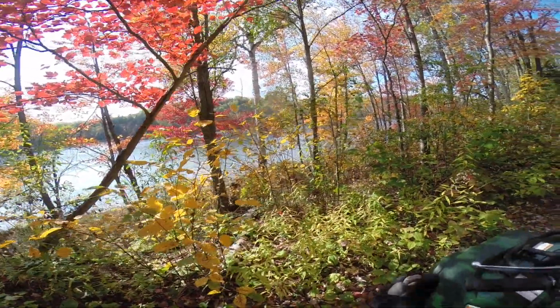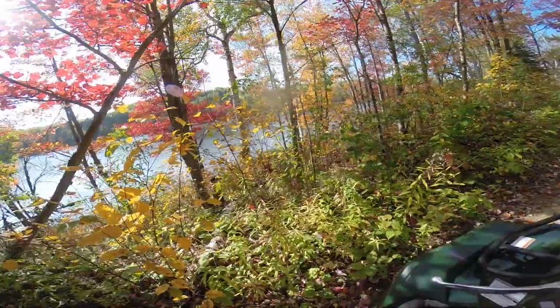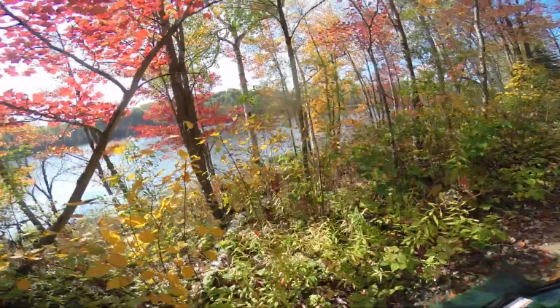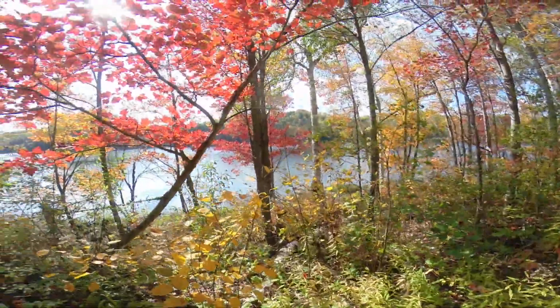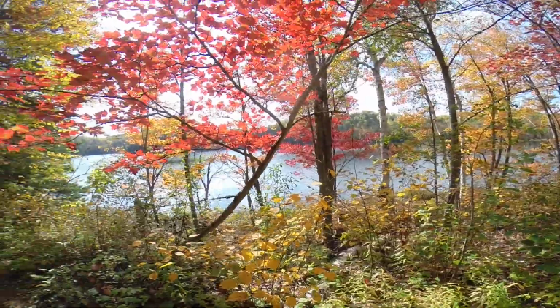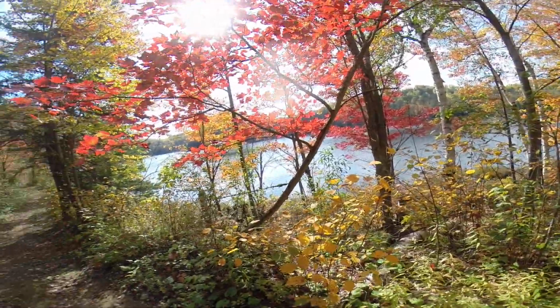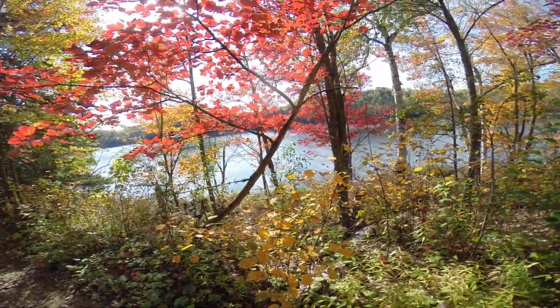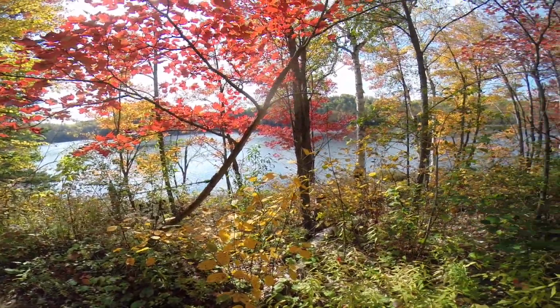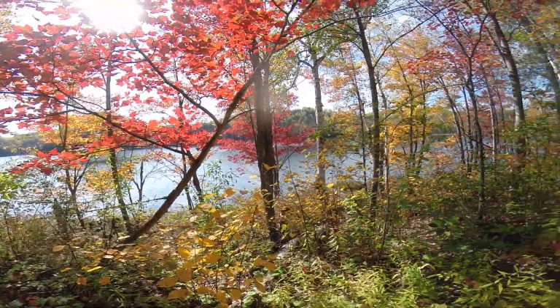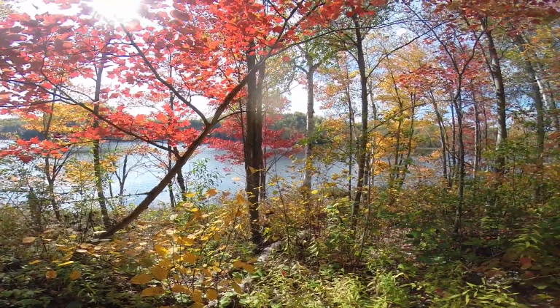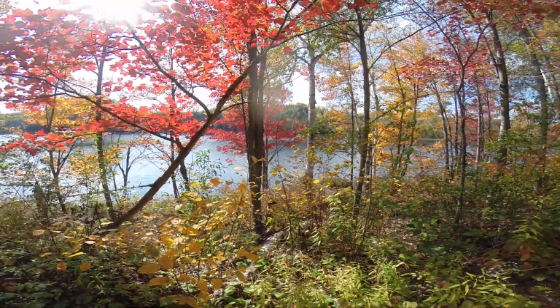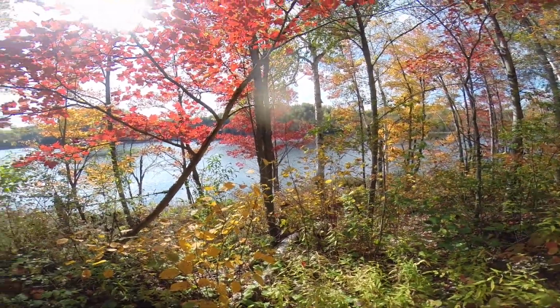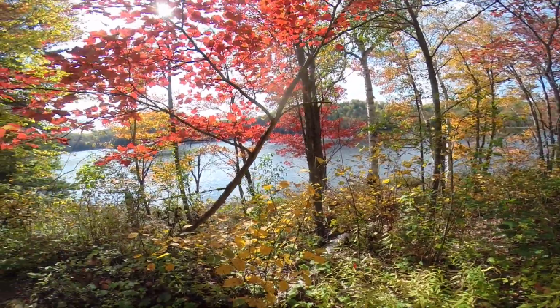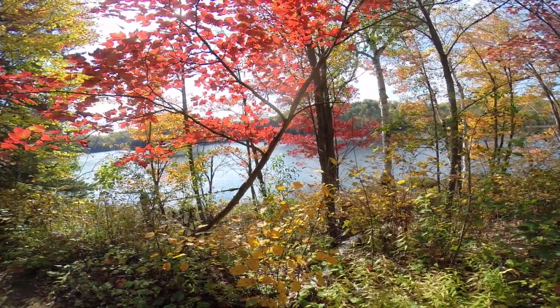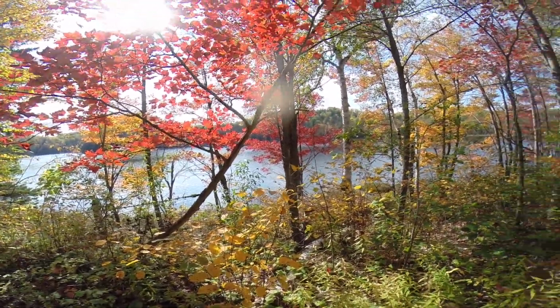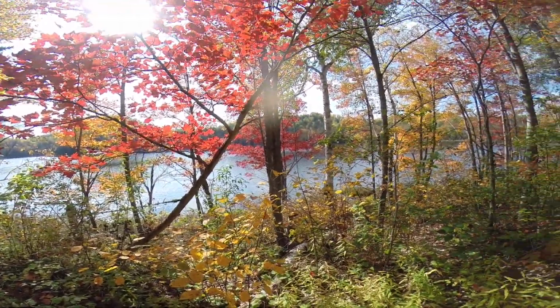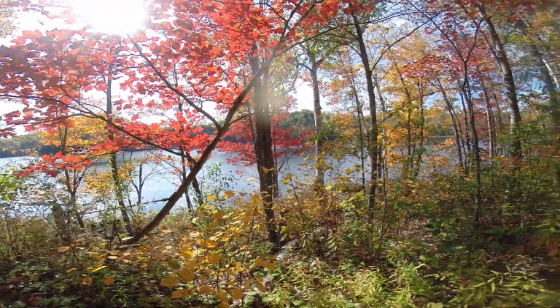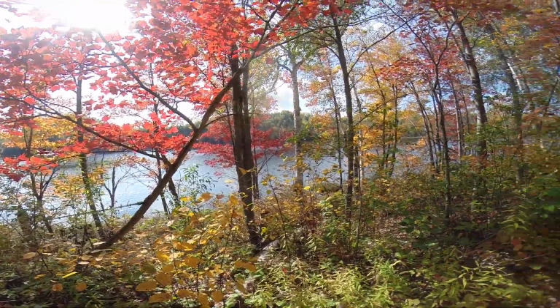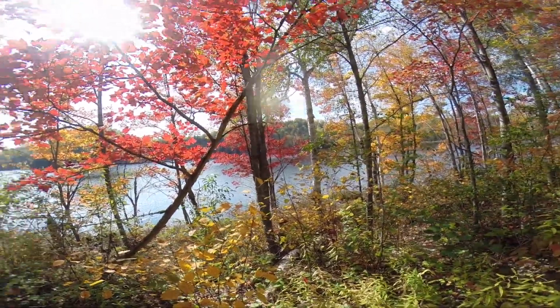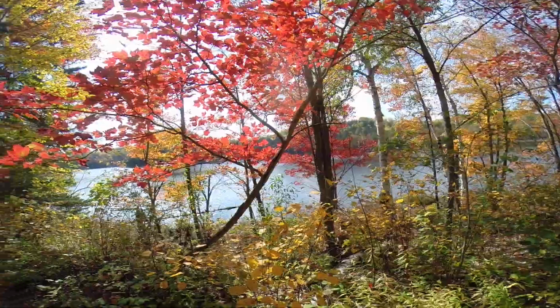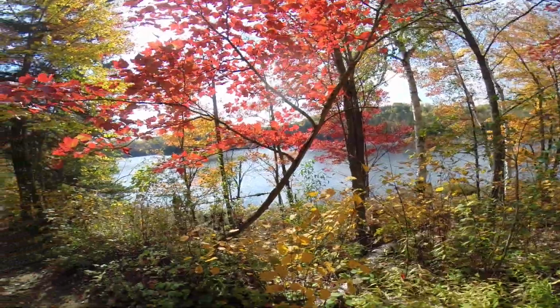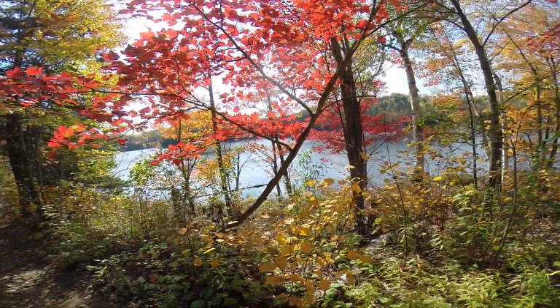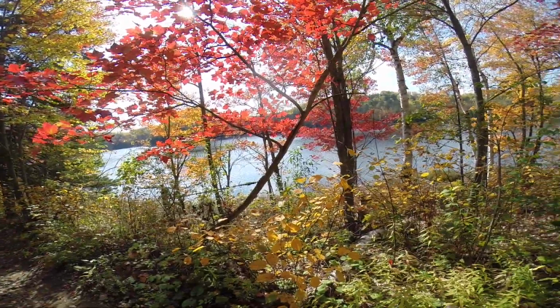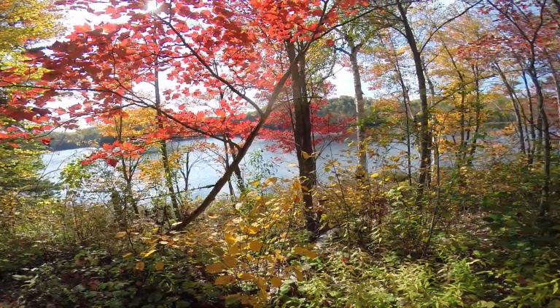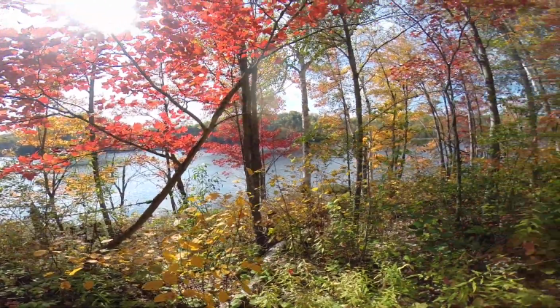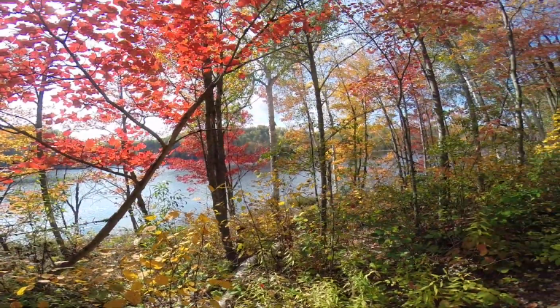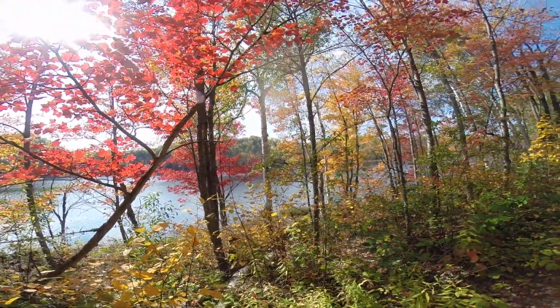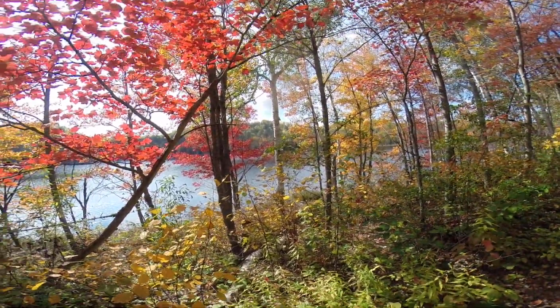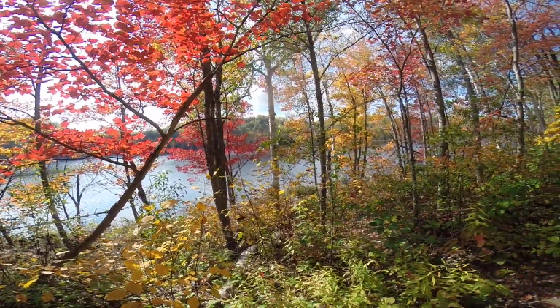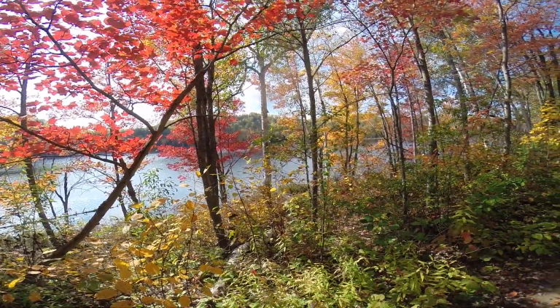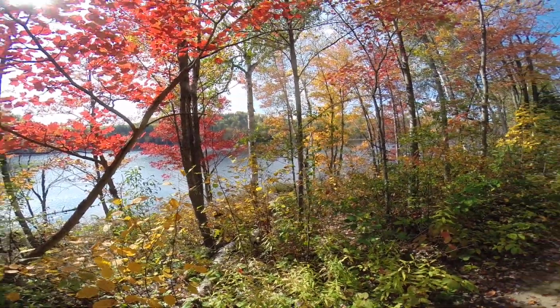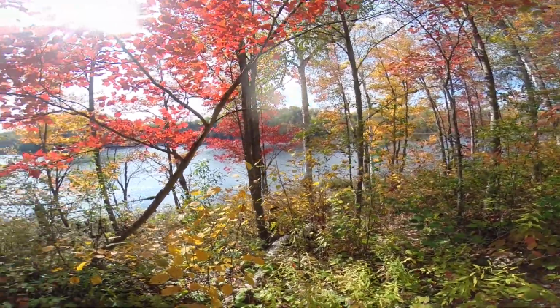Look at that tree right there. Look how red that is. It's bright red.